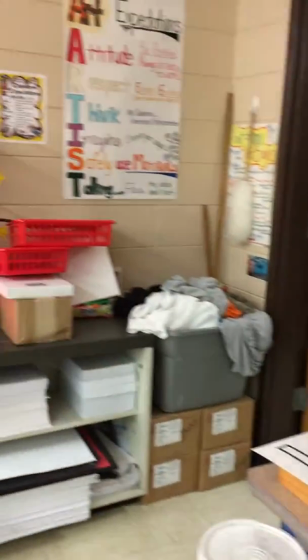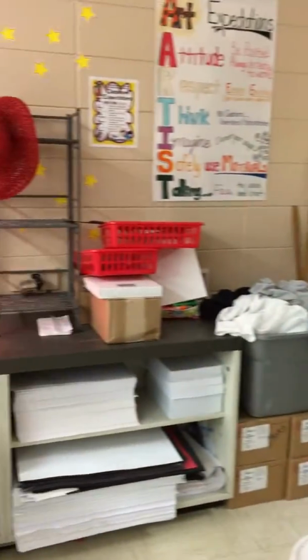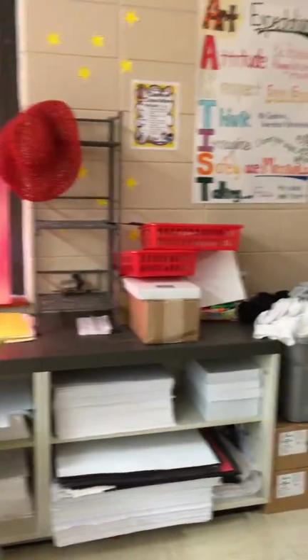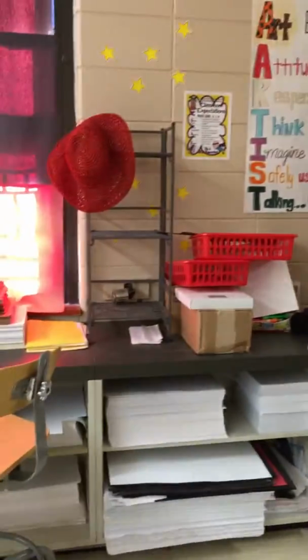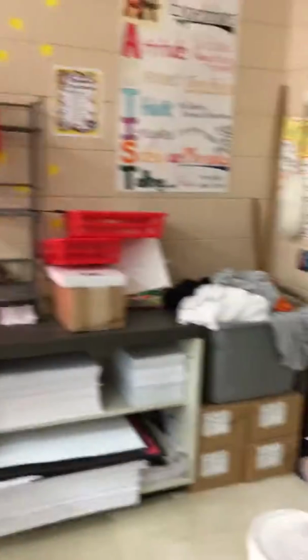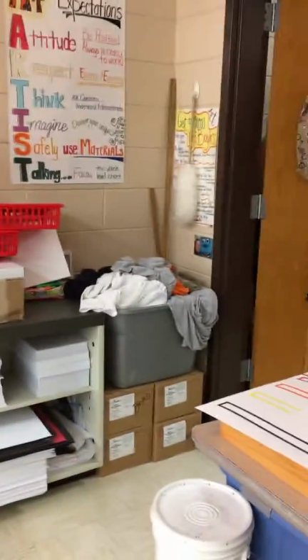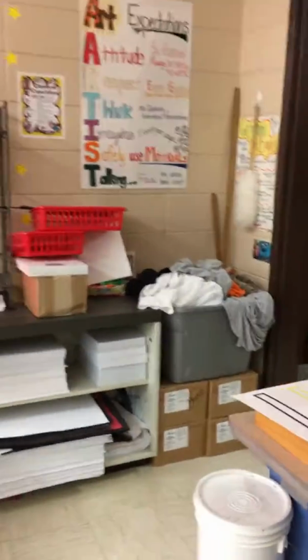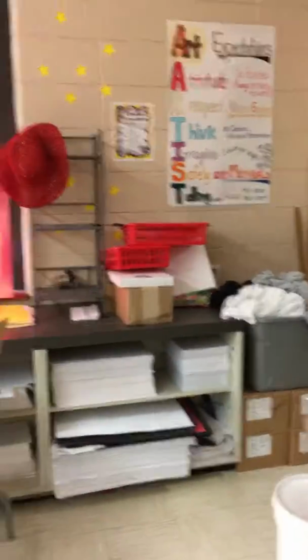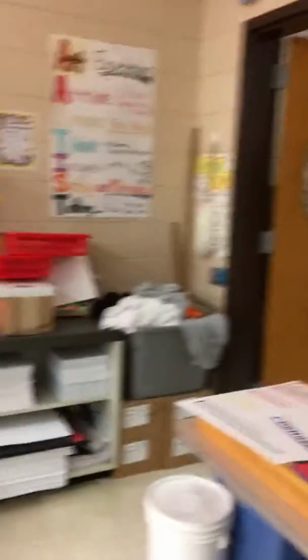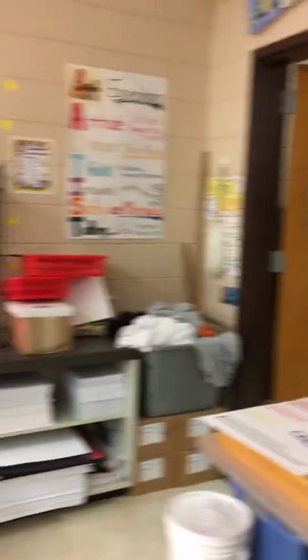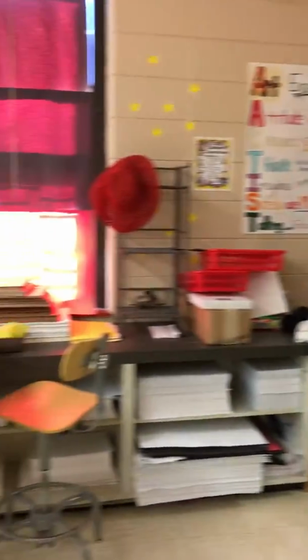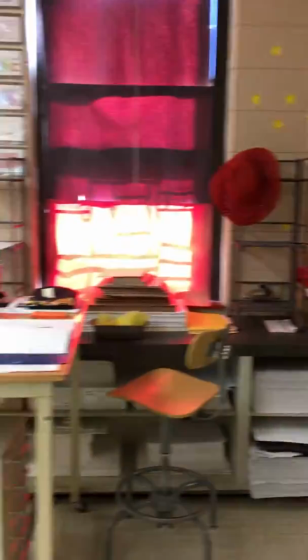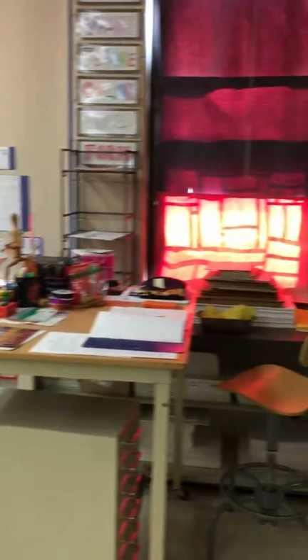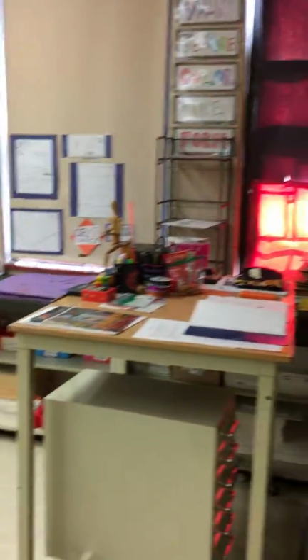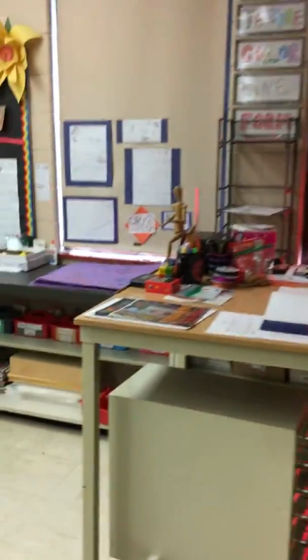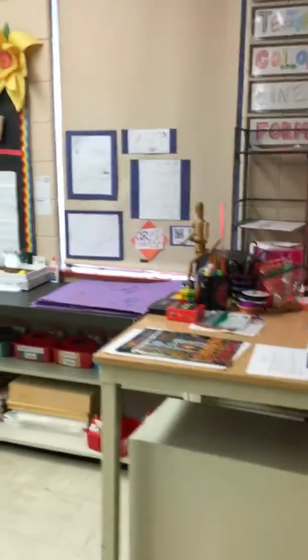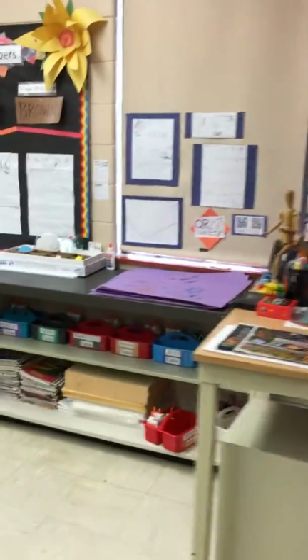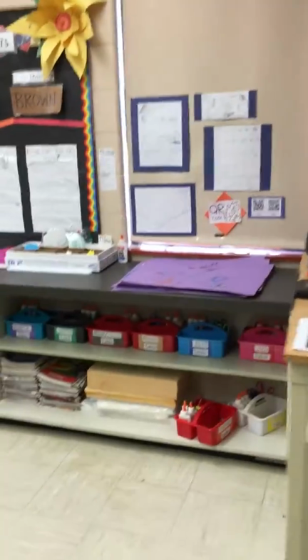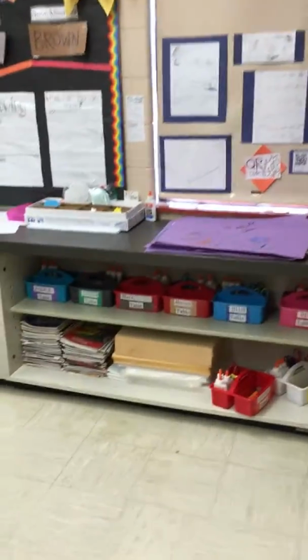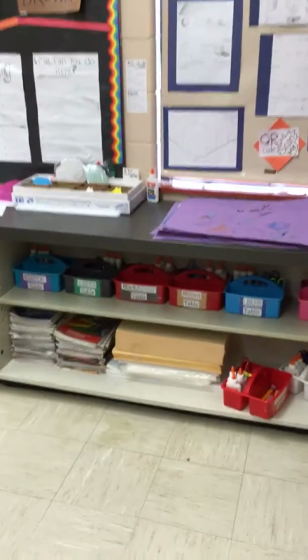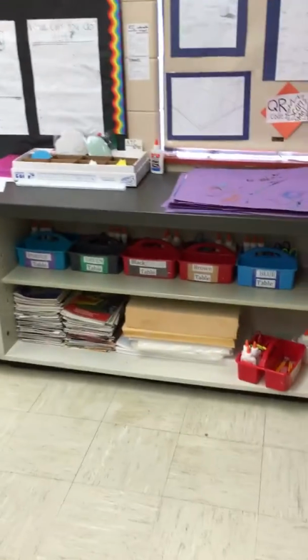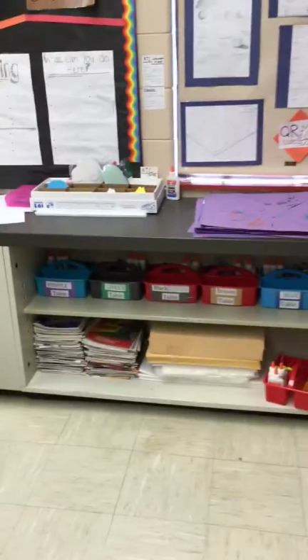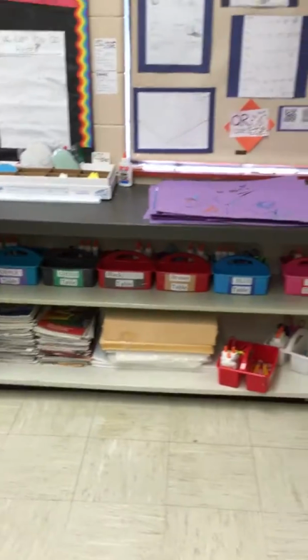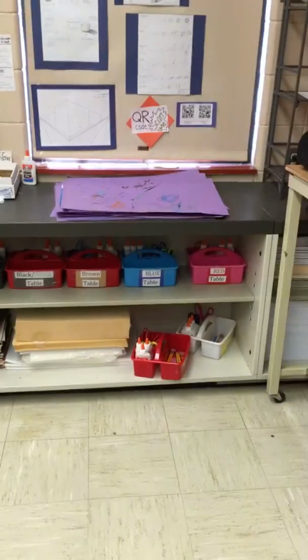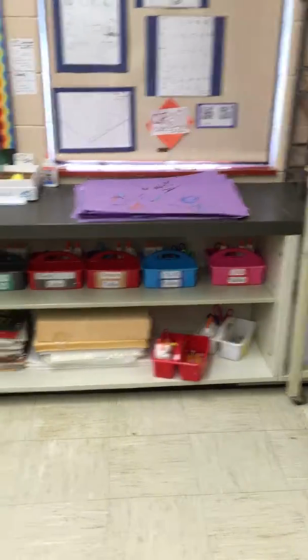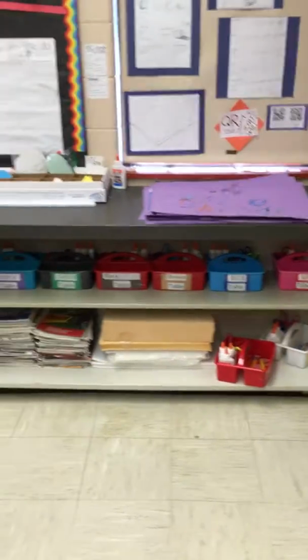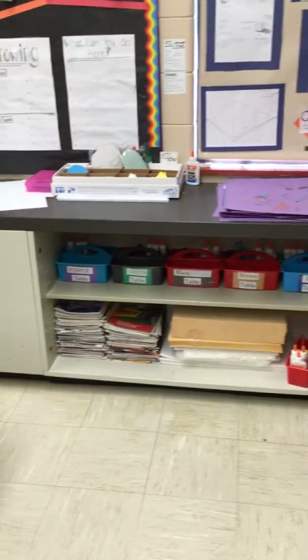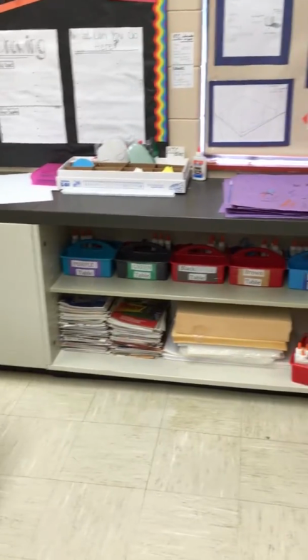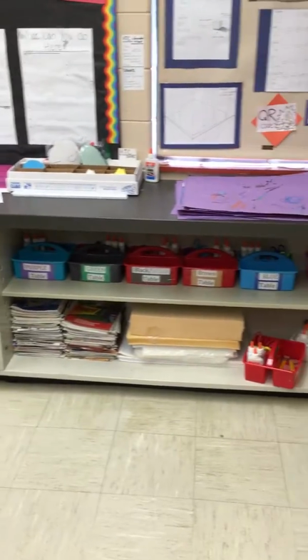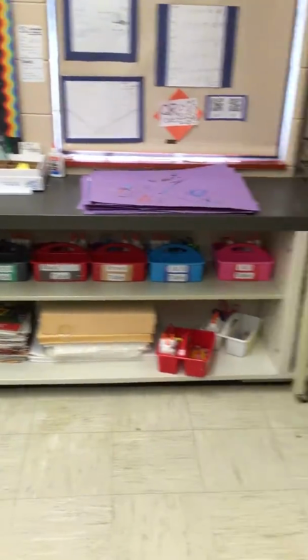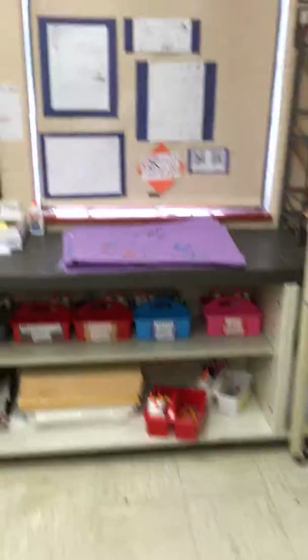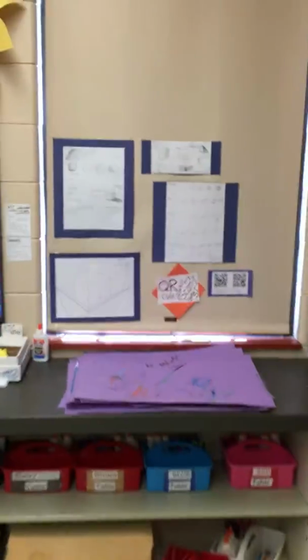Come around this way — we've got painting, that's the kiln room, storage, my tall desk, and table bins for my K-2s that go to each table.